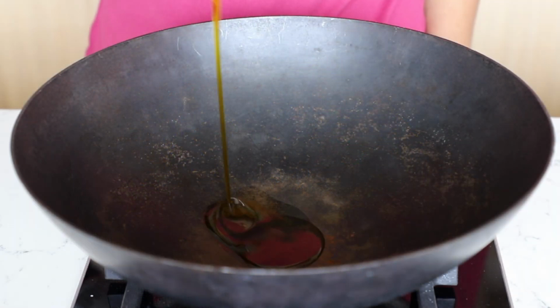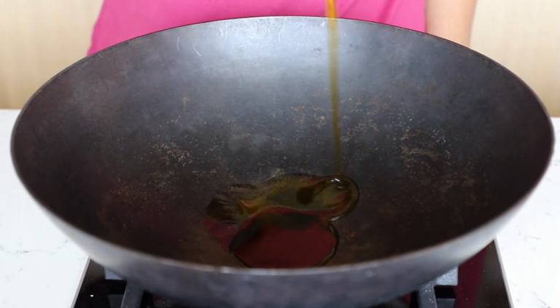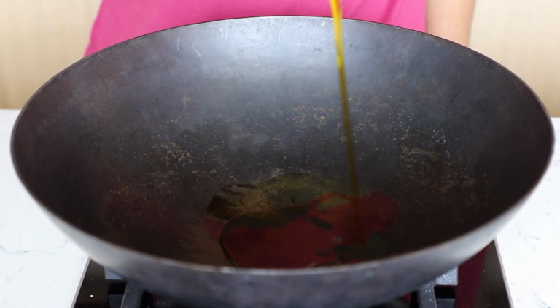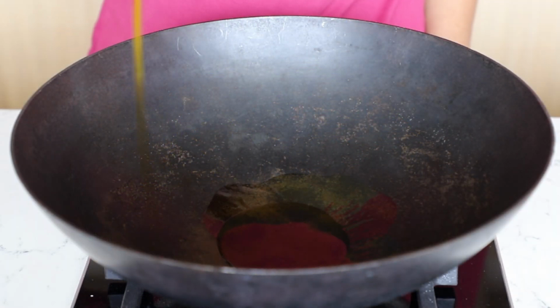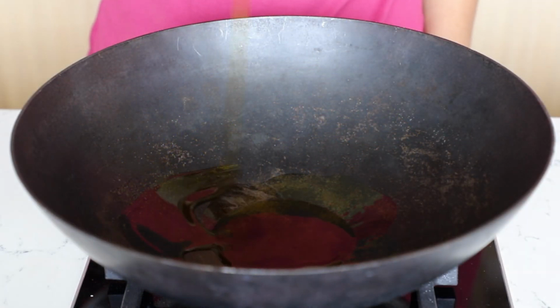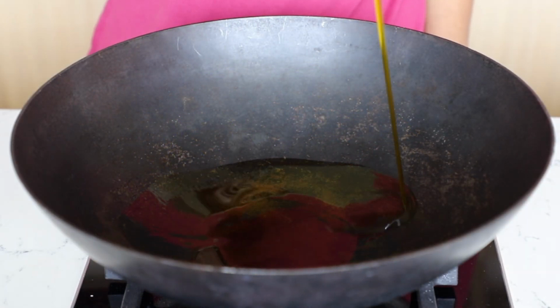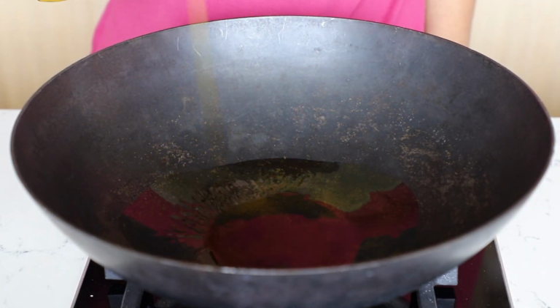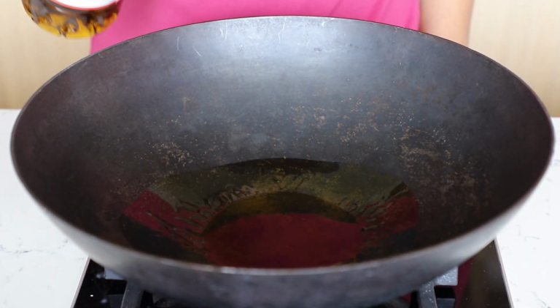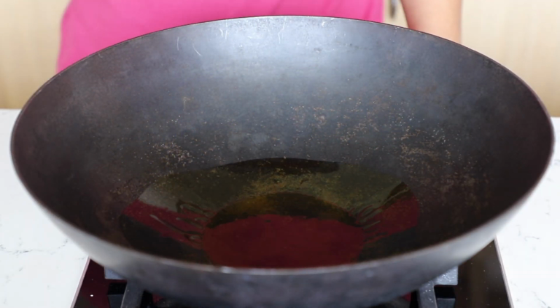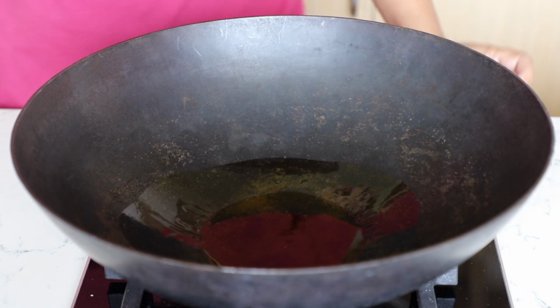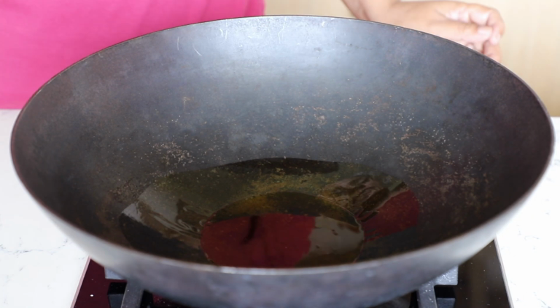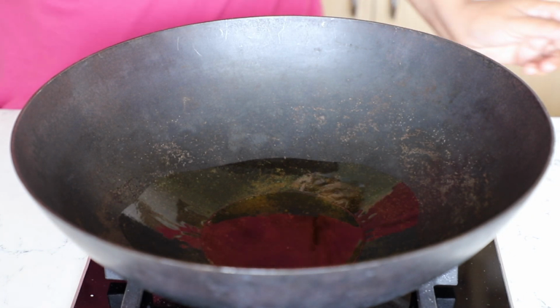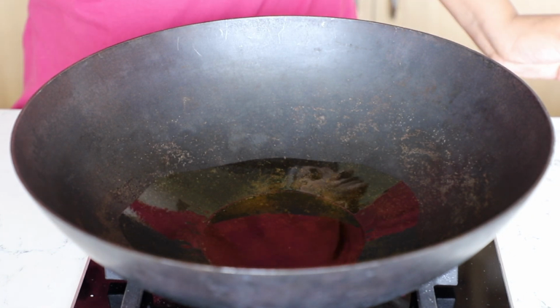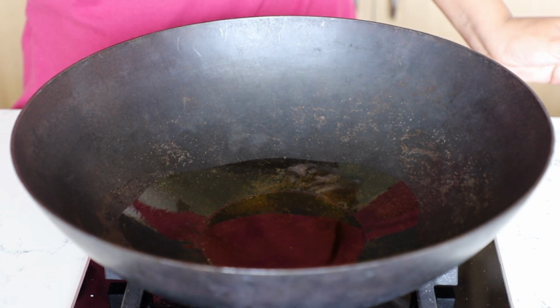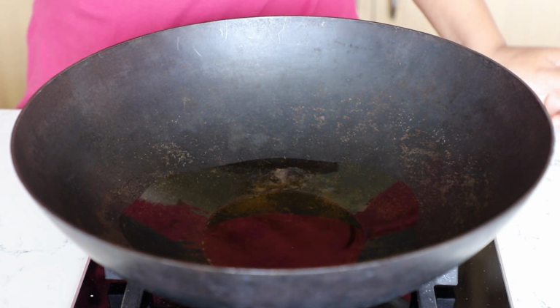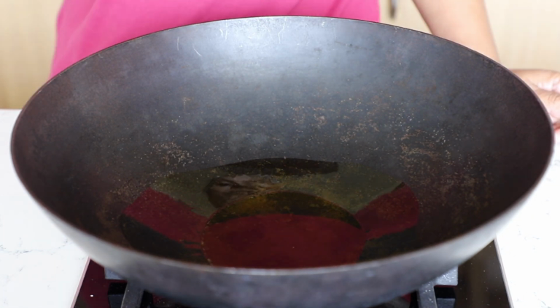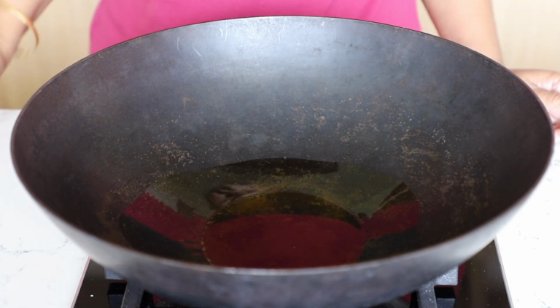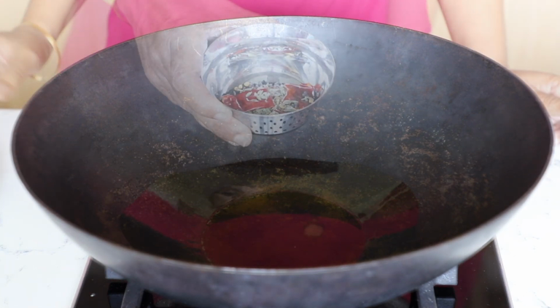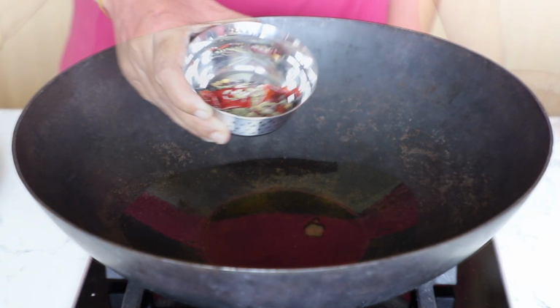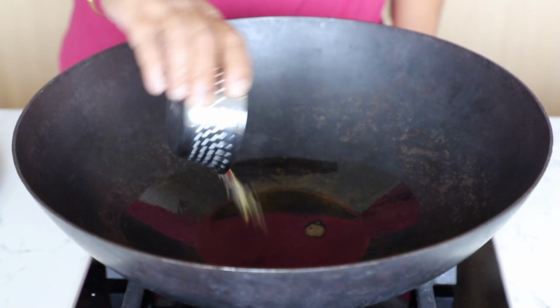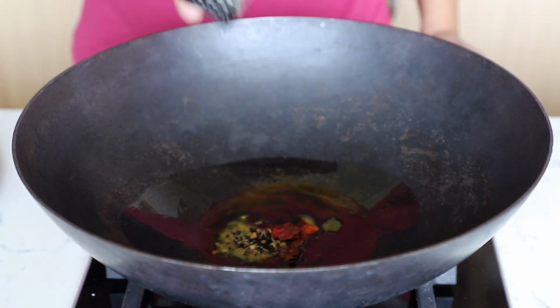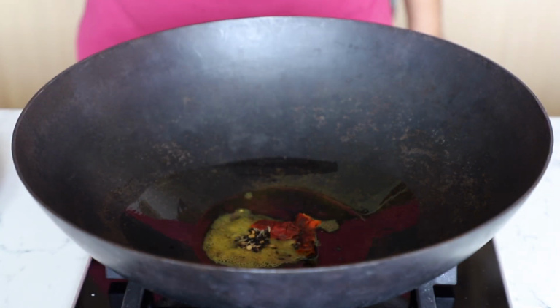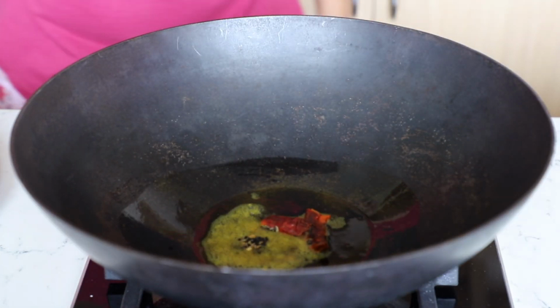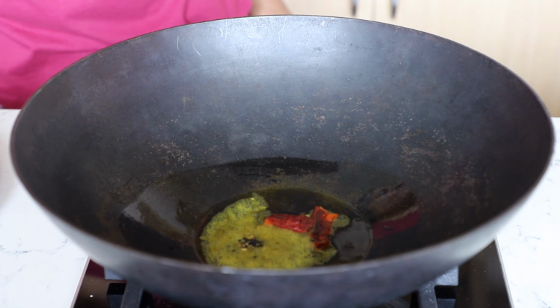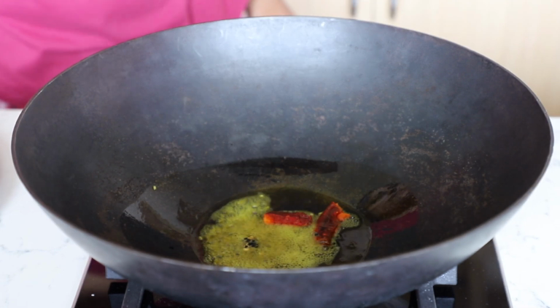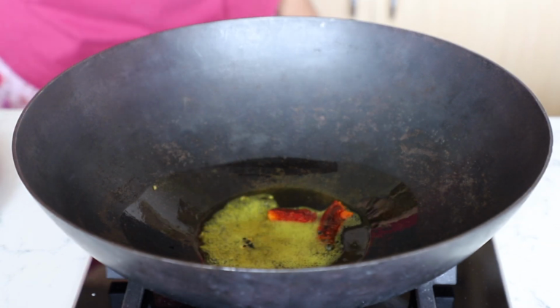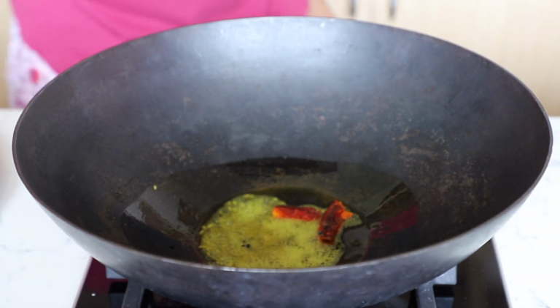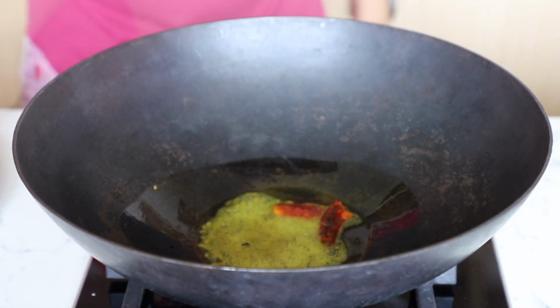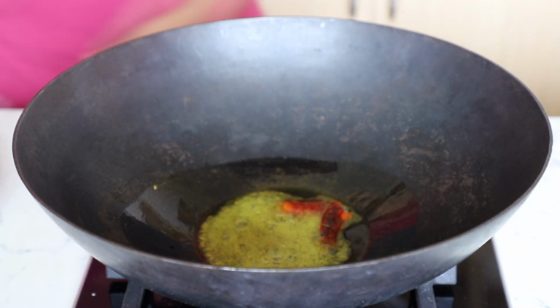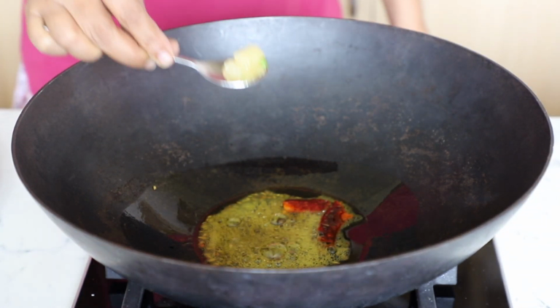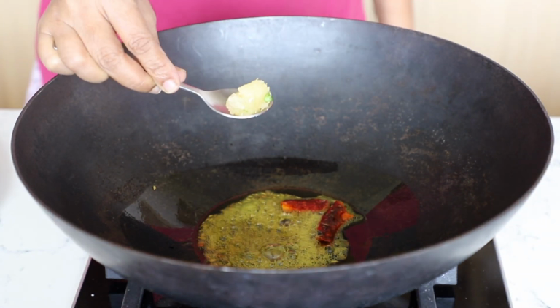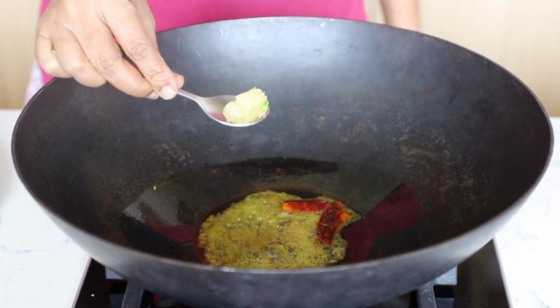Heat a kadai and add 2 tbsp of mustard oil. Add pancha futtana, a spice mix of mustard seeds, nigella seeds, cumin, fennel, and fenugreek seeds, and dry red chilies. Let it splutter.